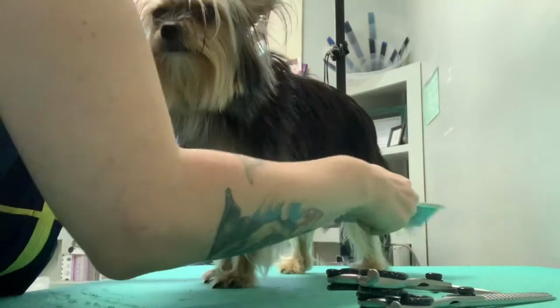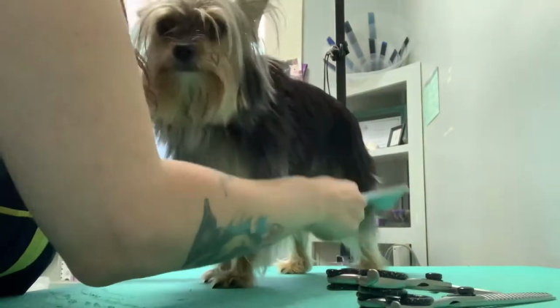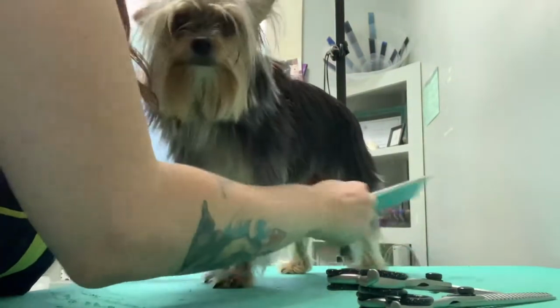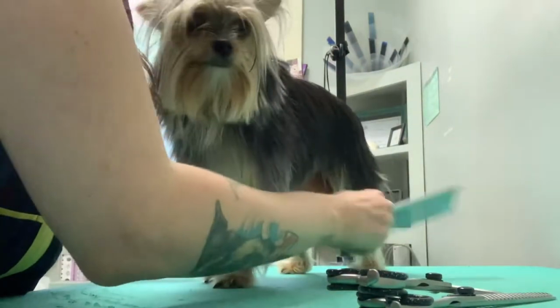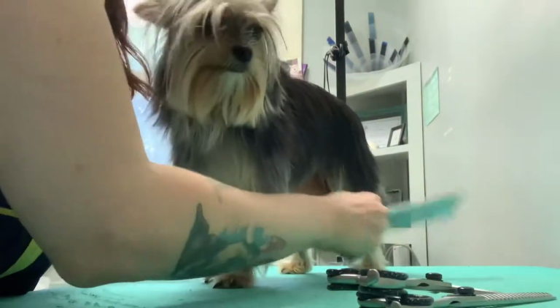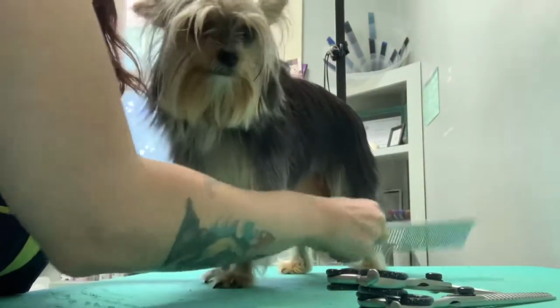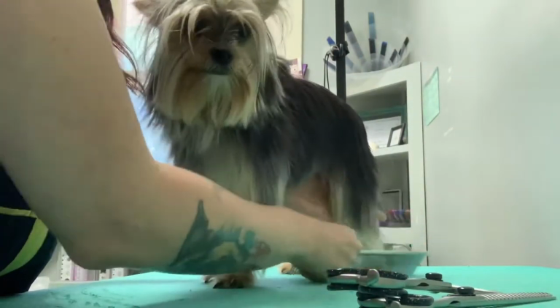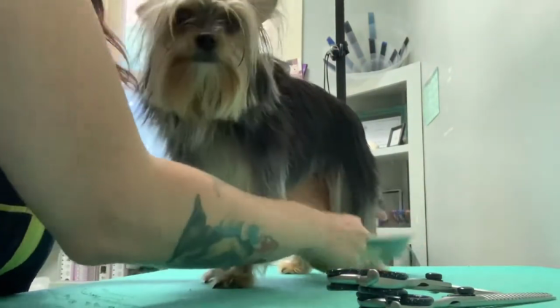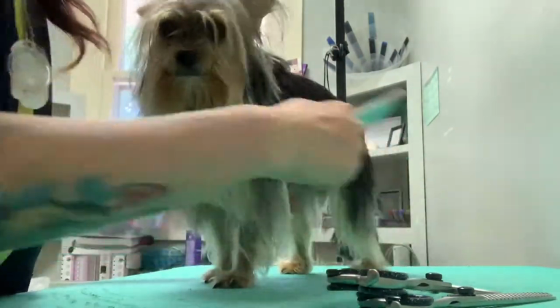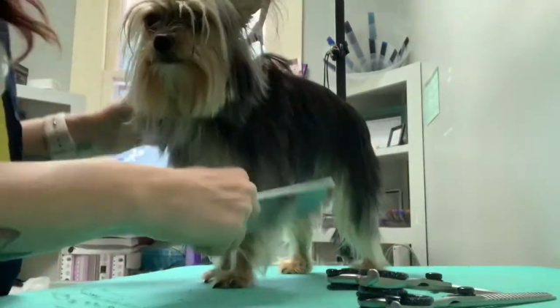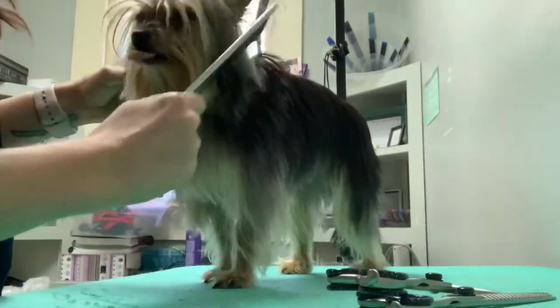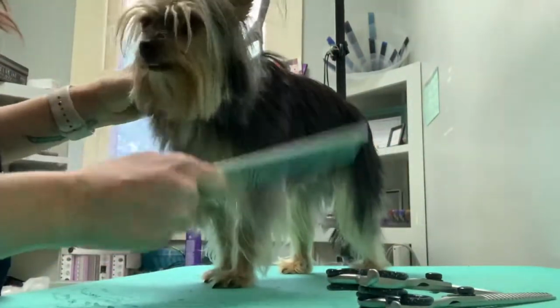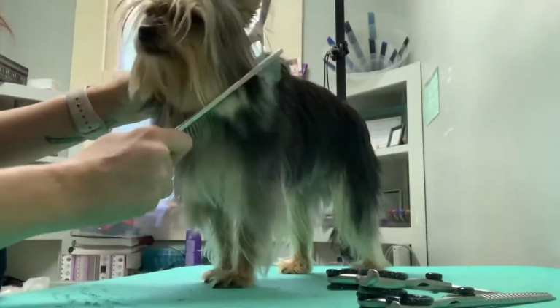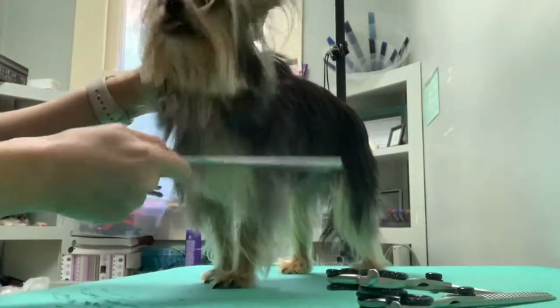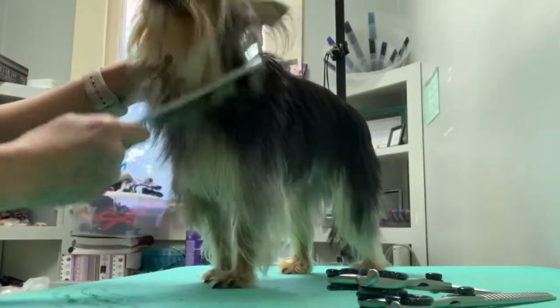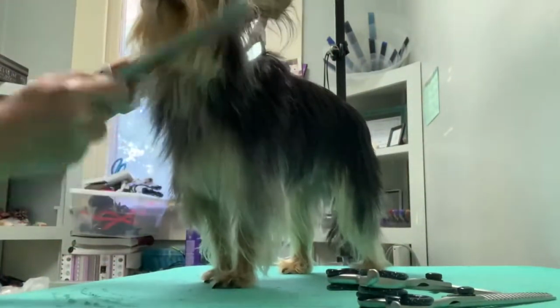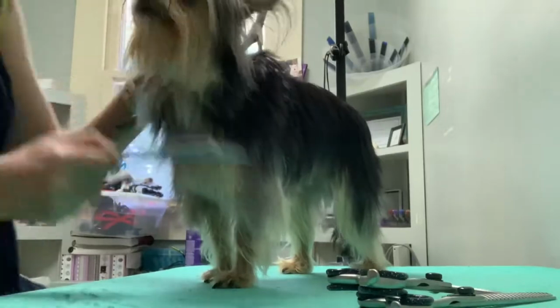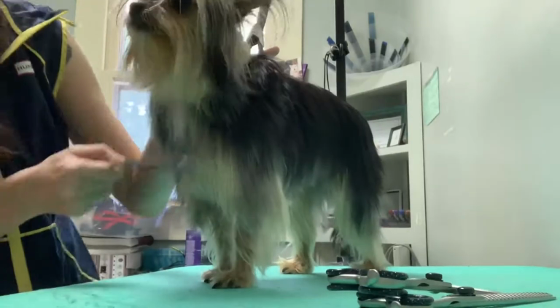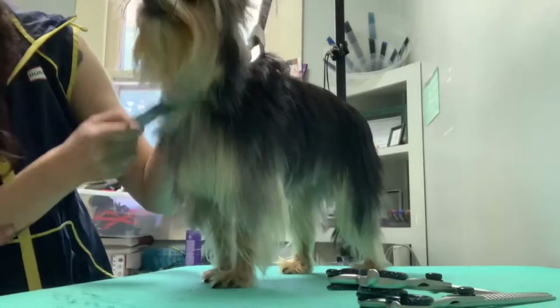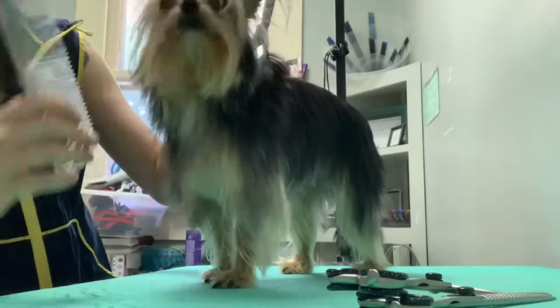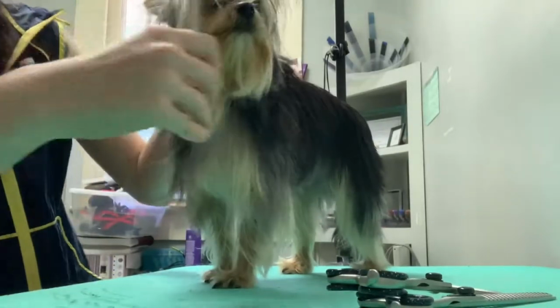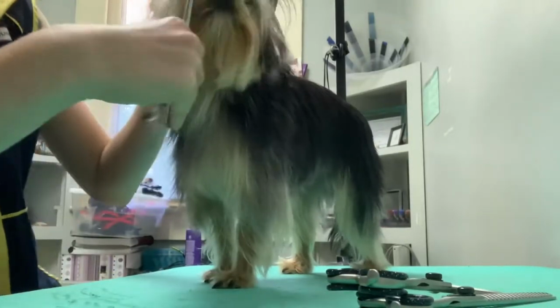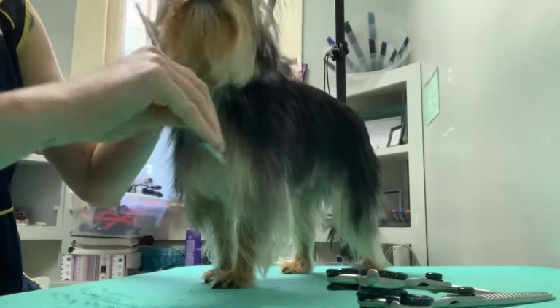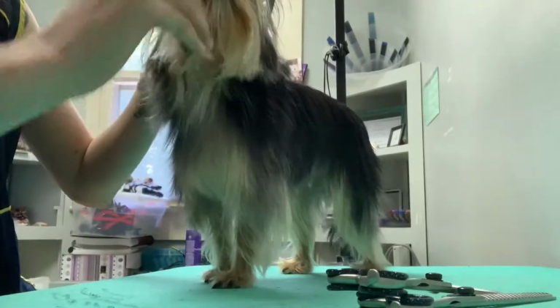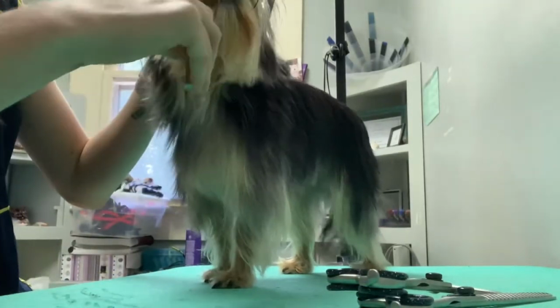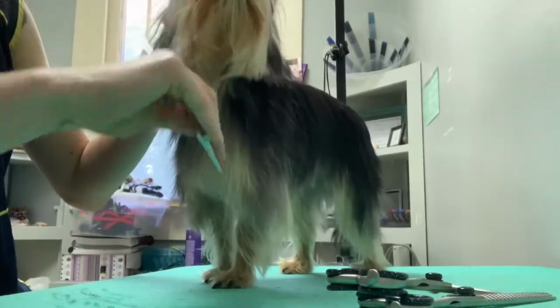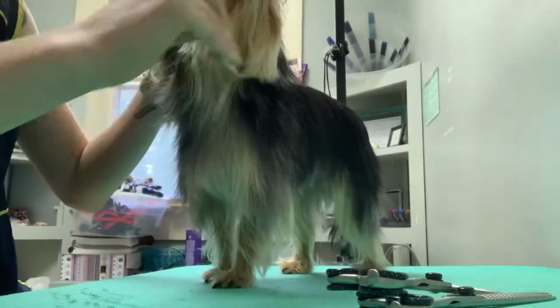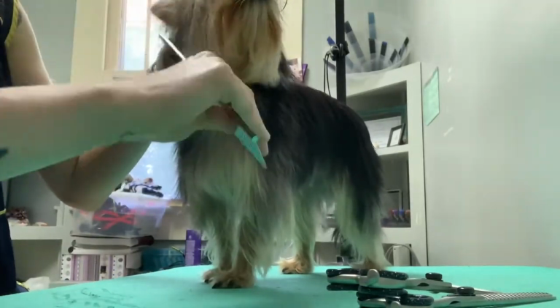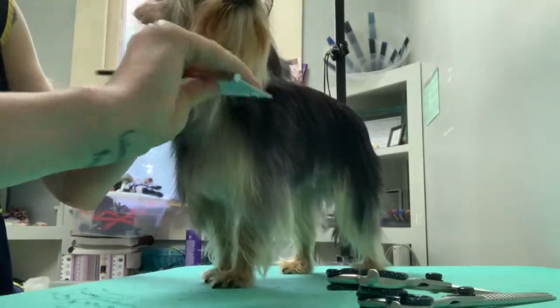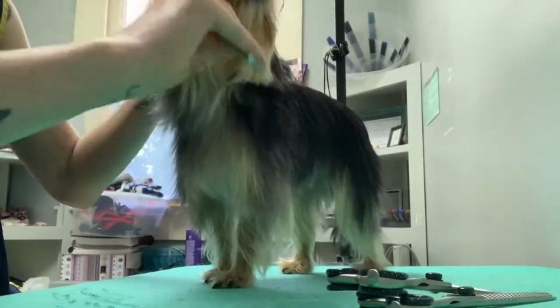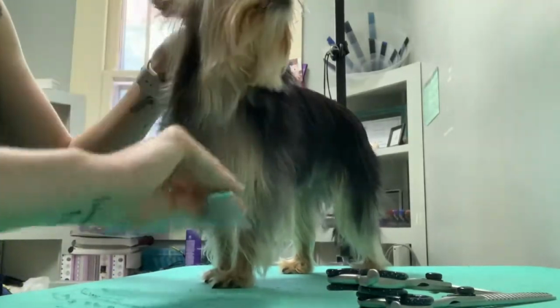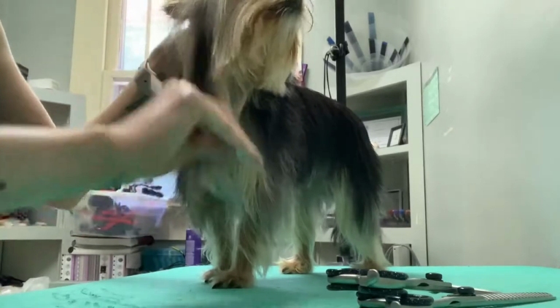They don't really want much trimmed. They like me to kind of neaten up between the eyes and maybe trim up around the sanitary area, but that's about it. They like her long.